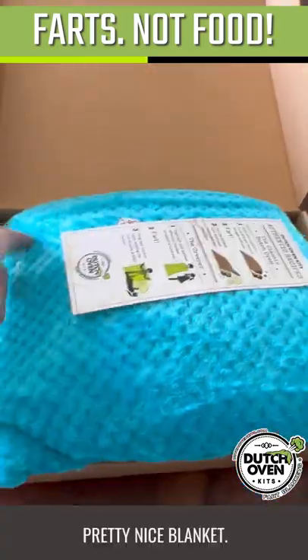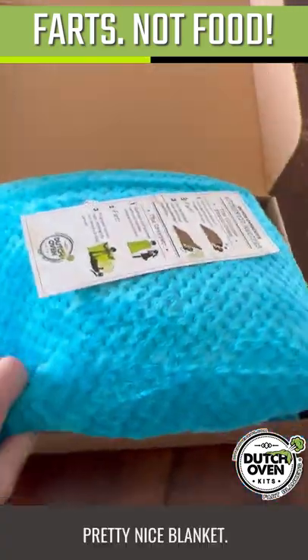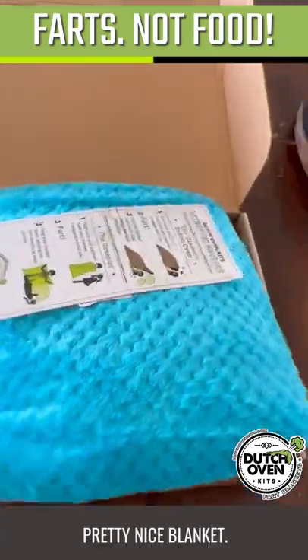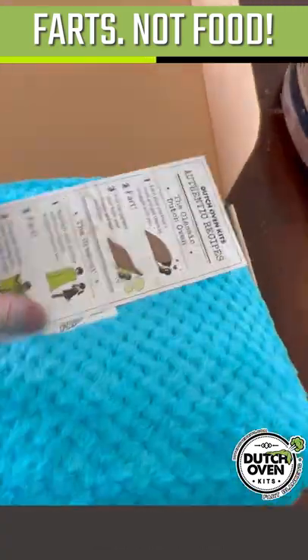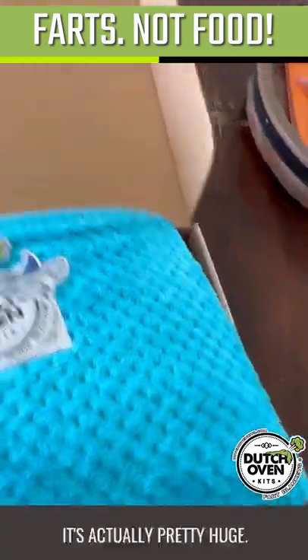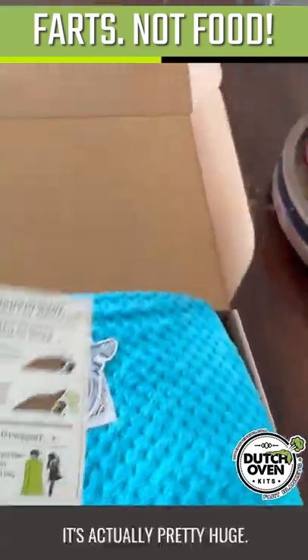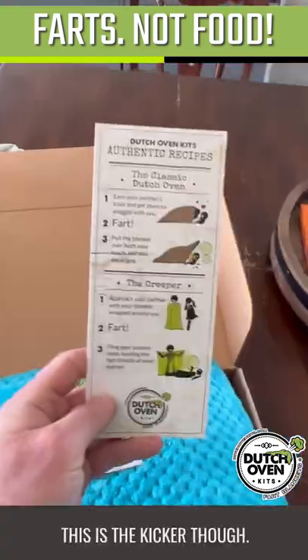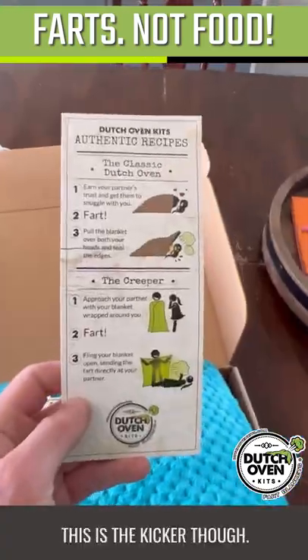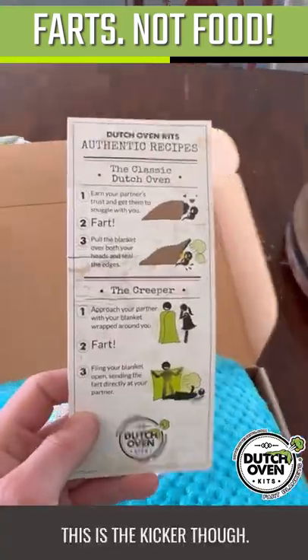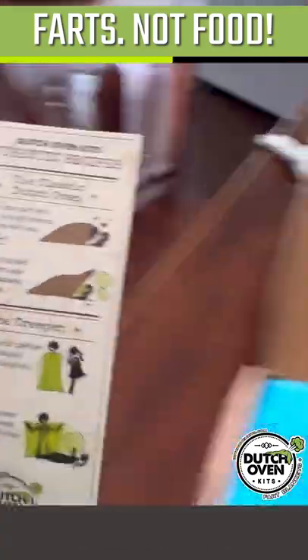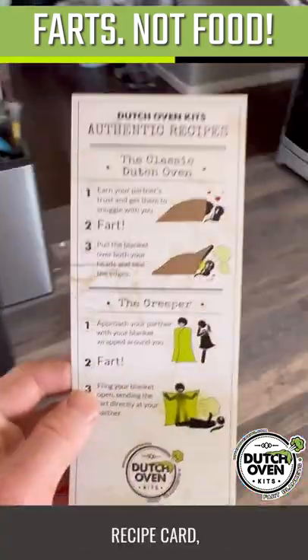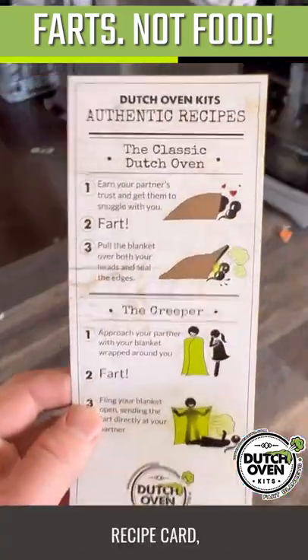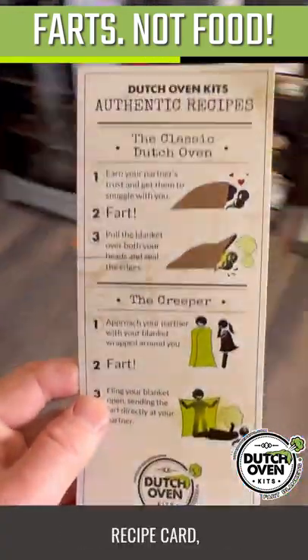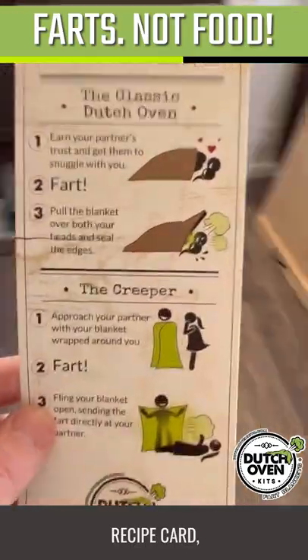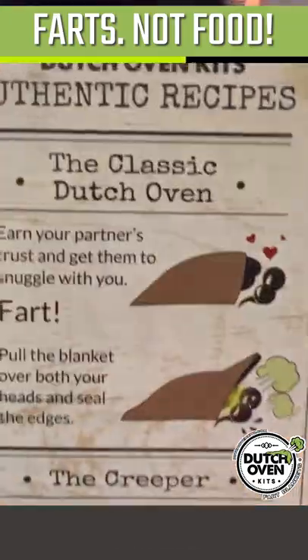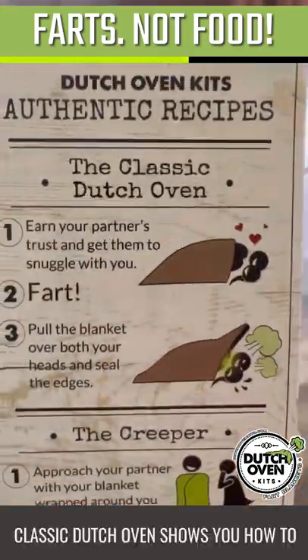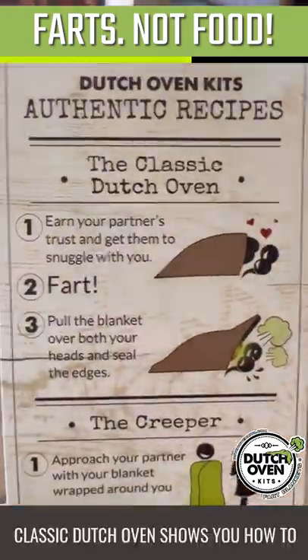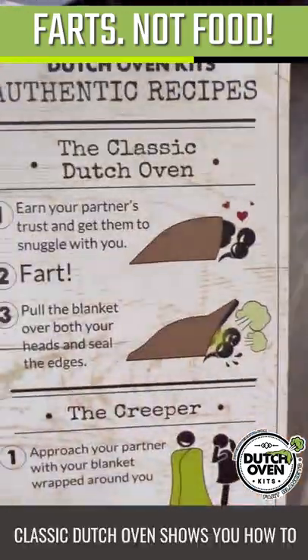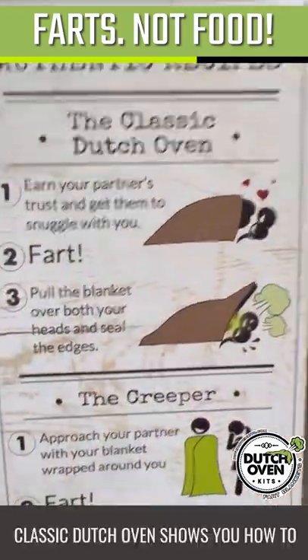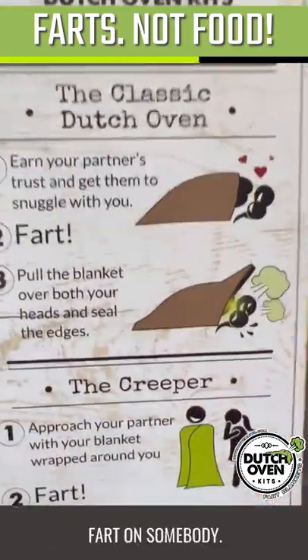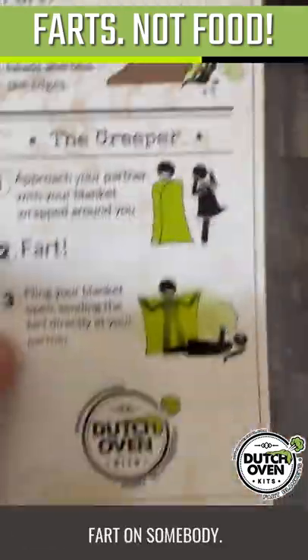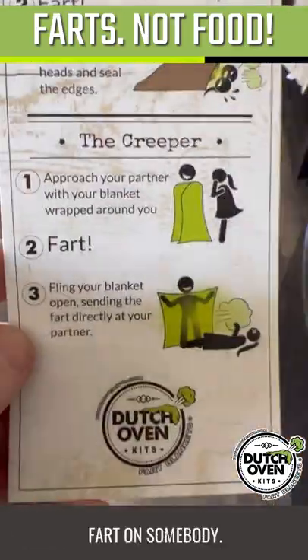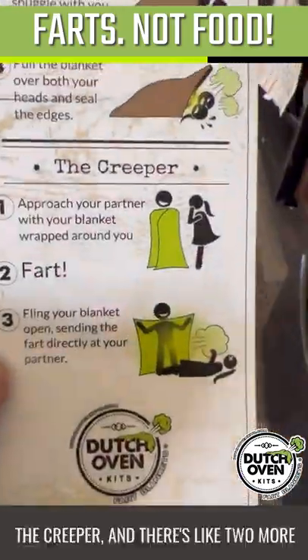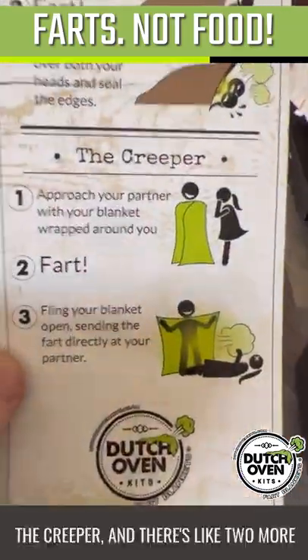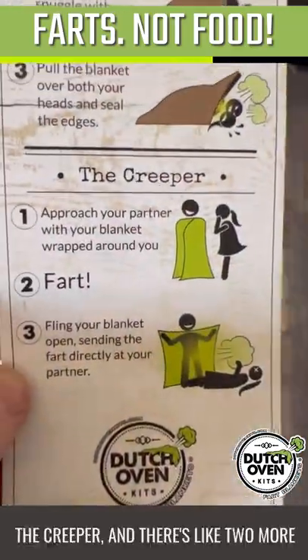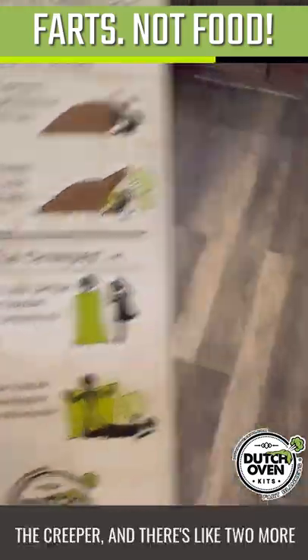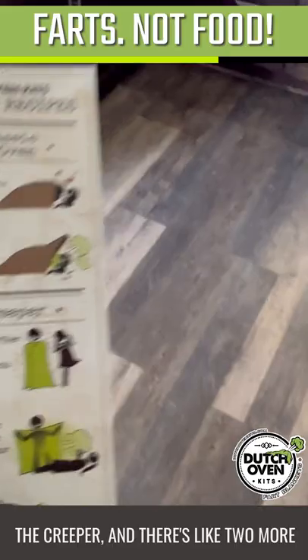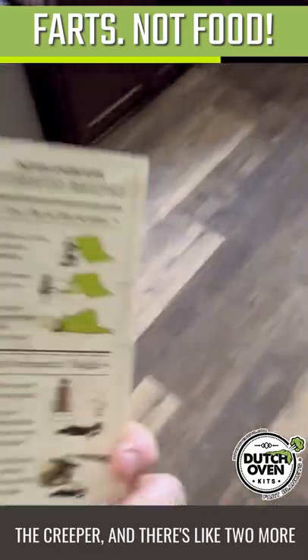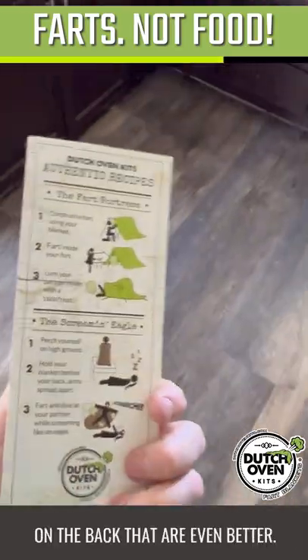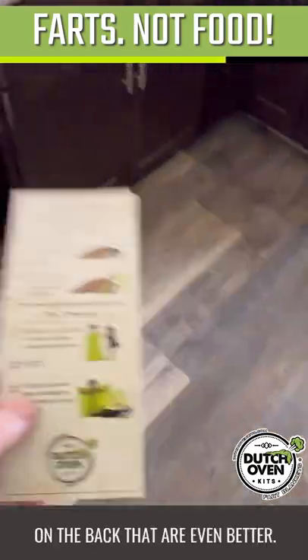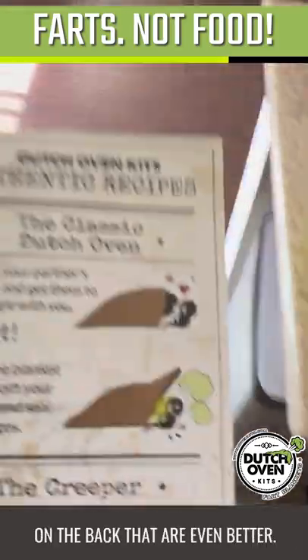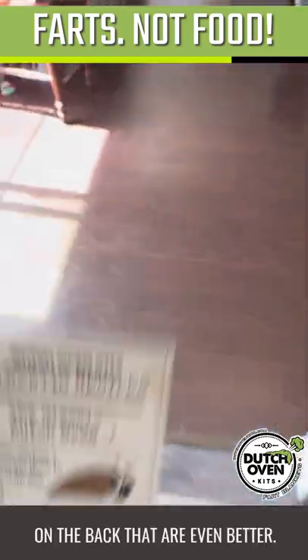Pretty nice blanket — it's actually pretty huge. This is the kicker though: a recipe card. Classic Dutch oven — shows you how to fart on somebody. The creeper. And there's like two more on the back that are even better.